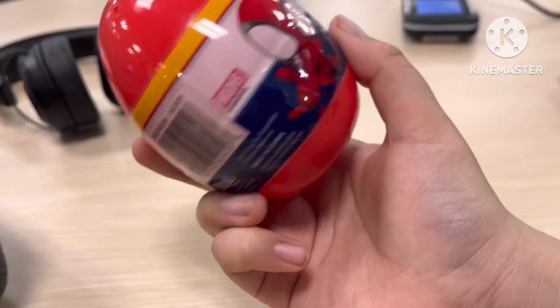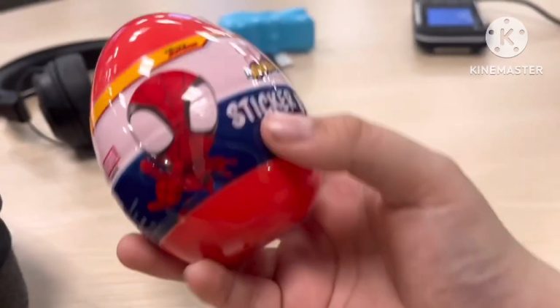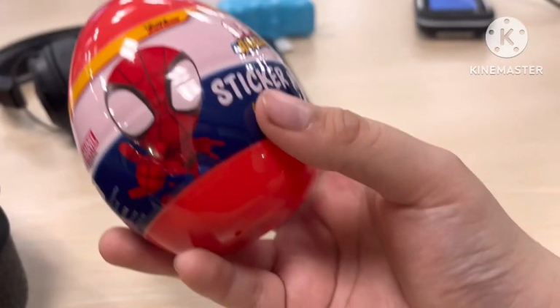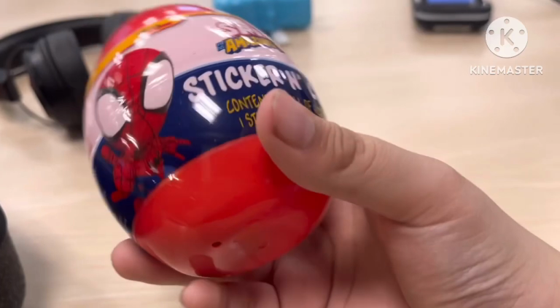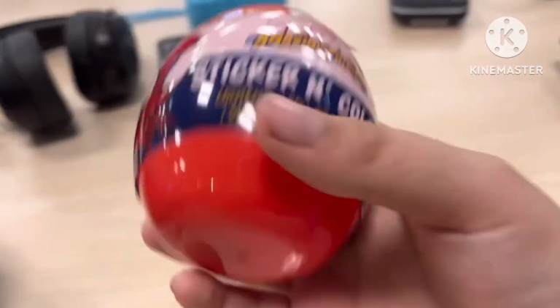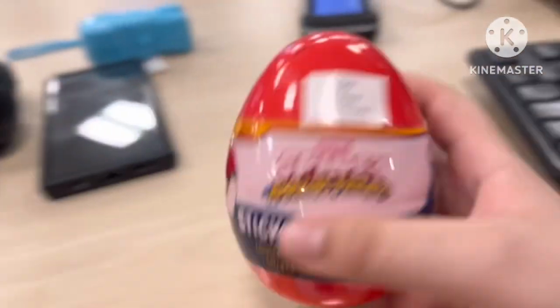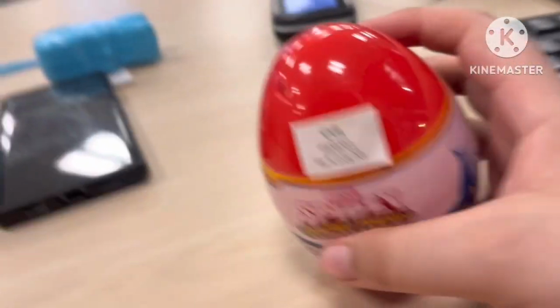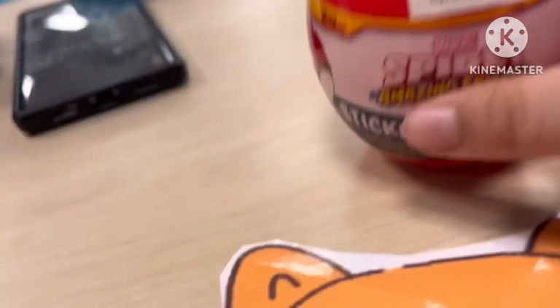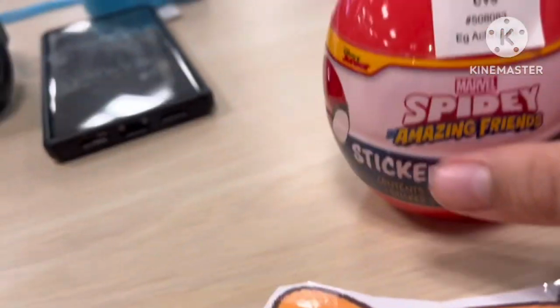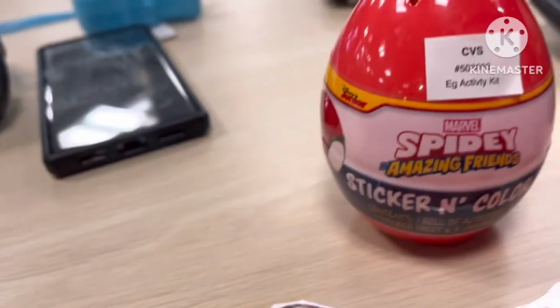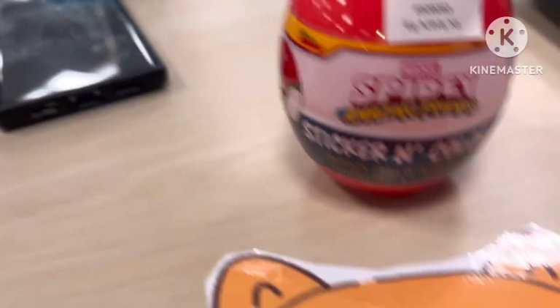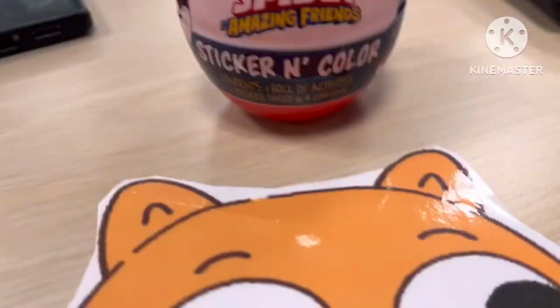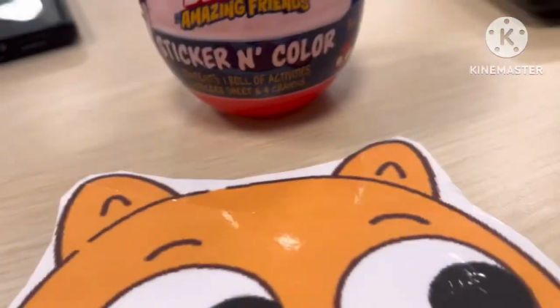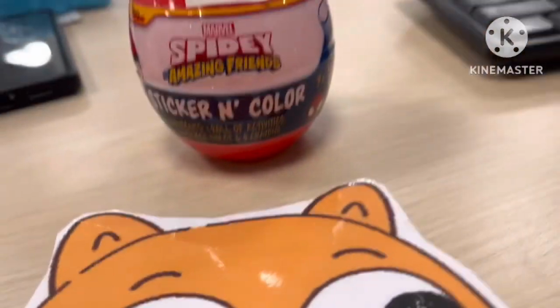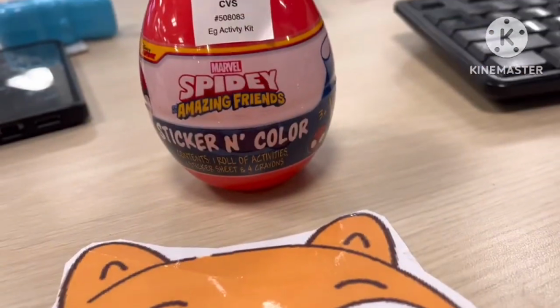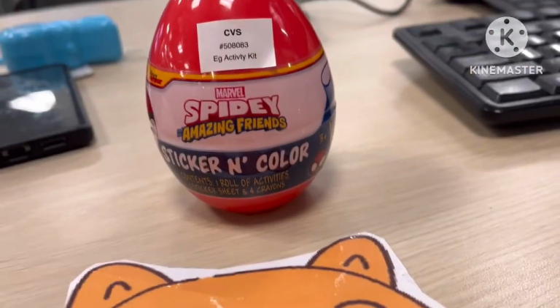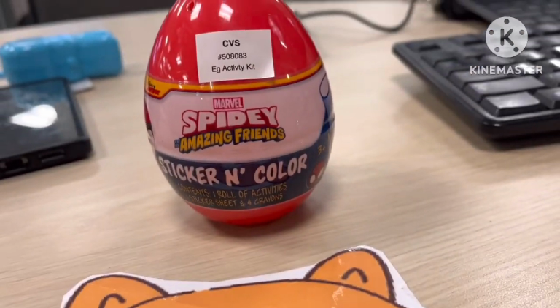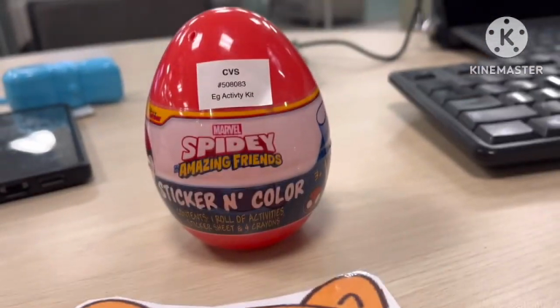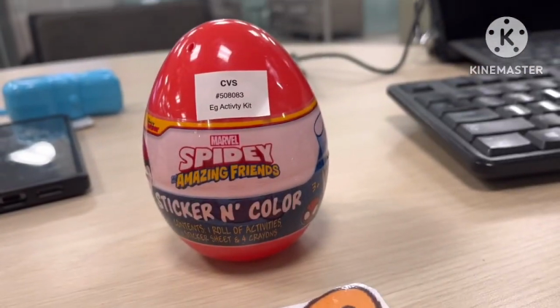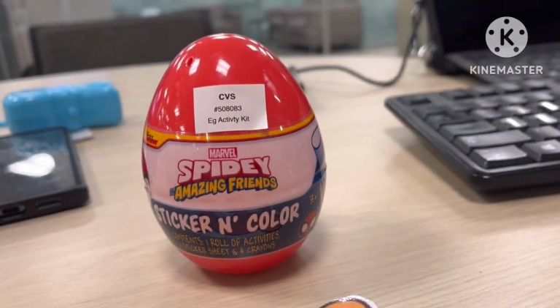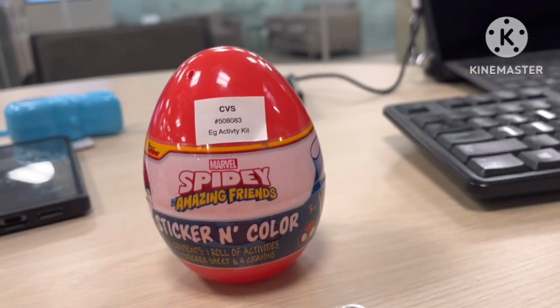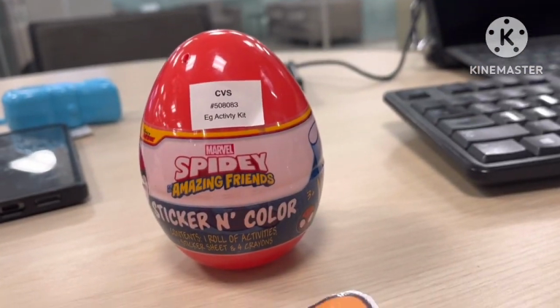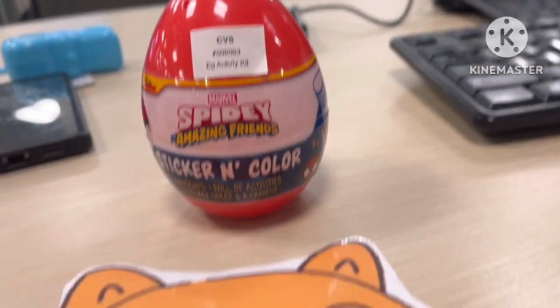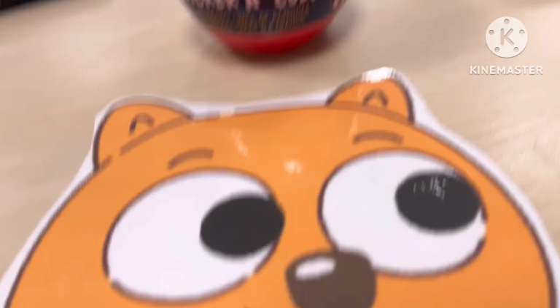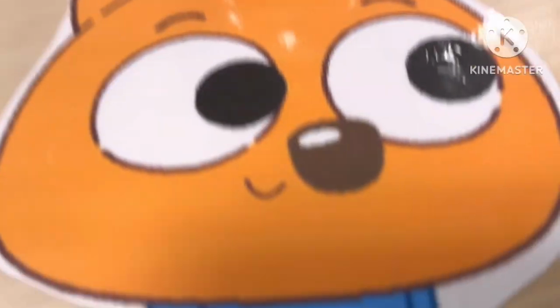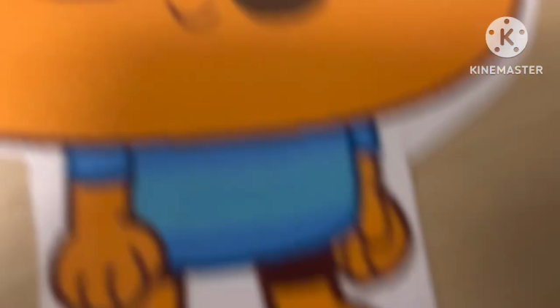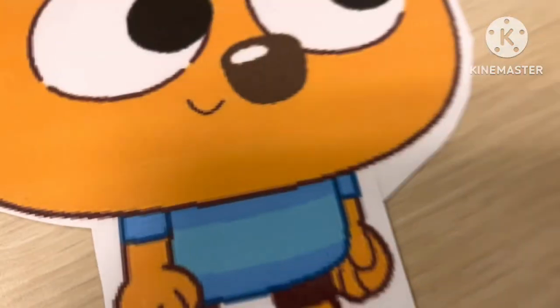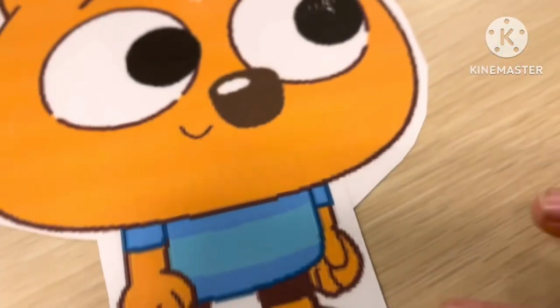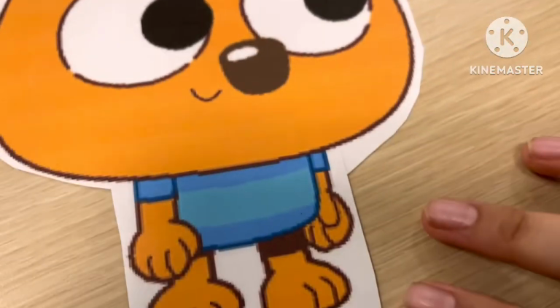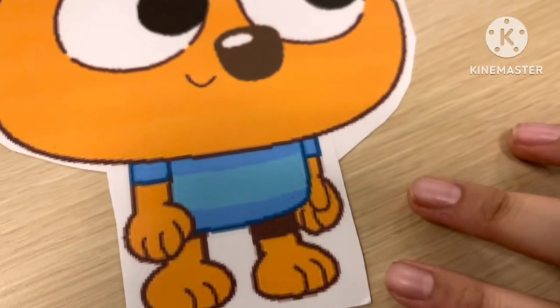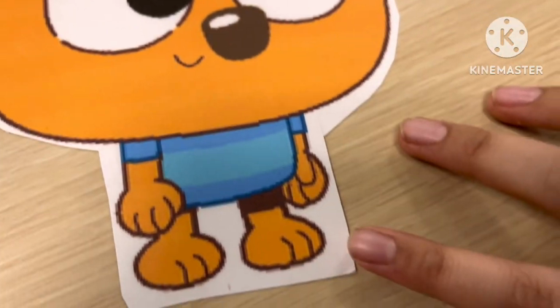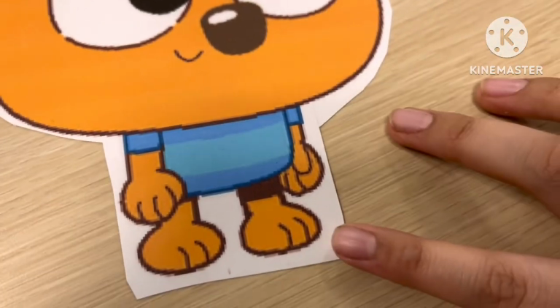I got this at CVS Pharmacy. Eleanor is not here today because I left my Eleanor plush at home, so I'm using the Wombats instead.